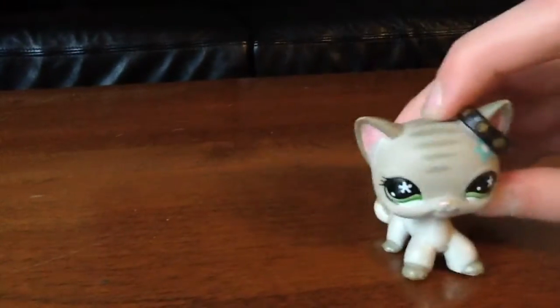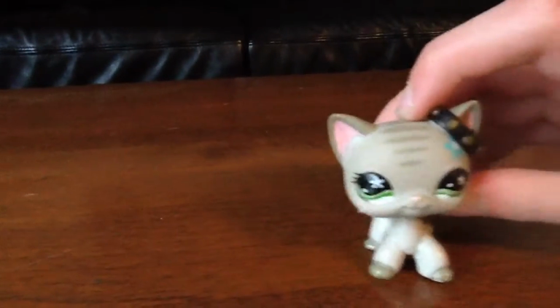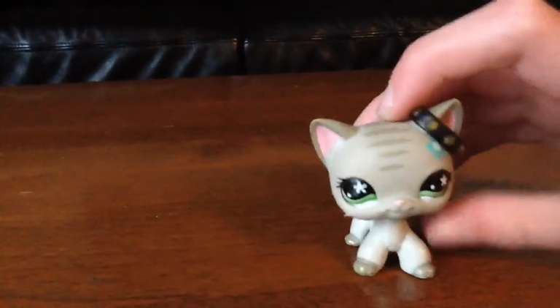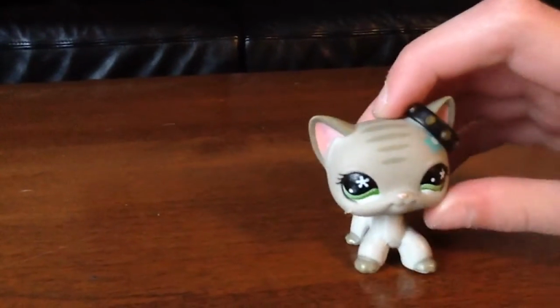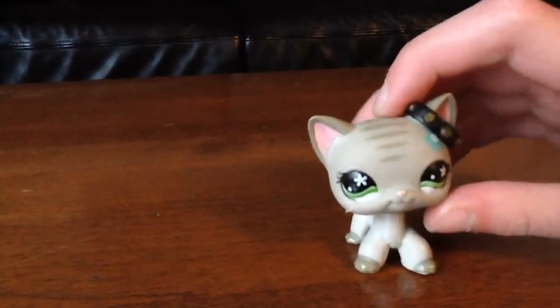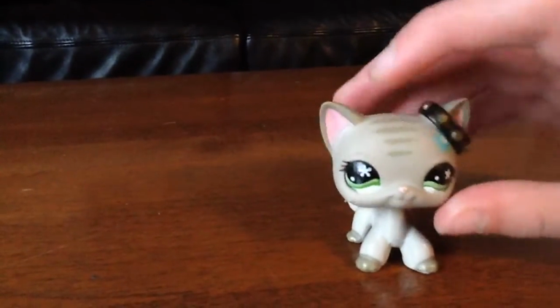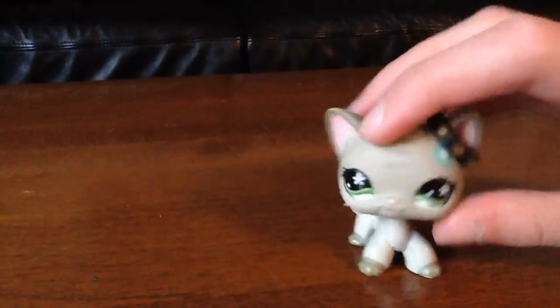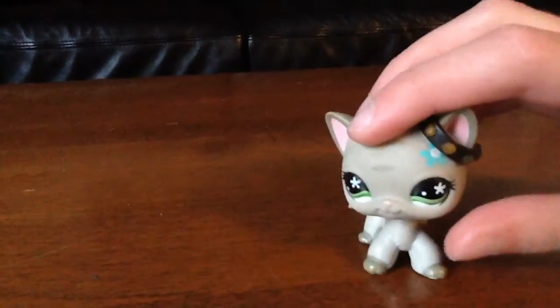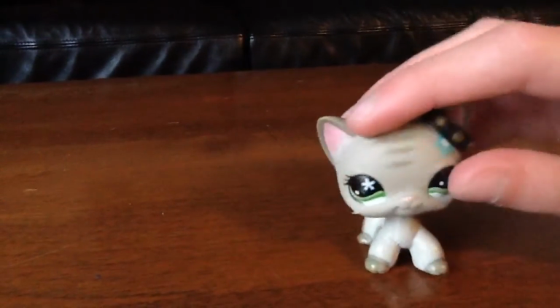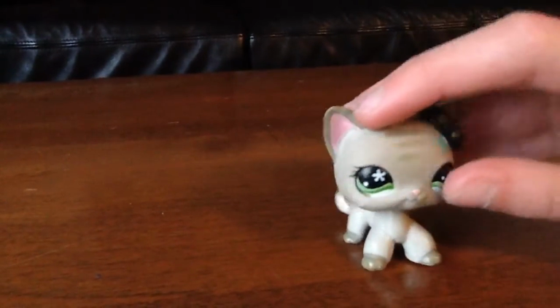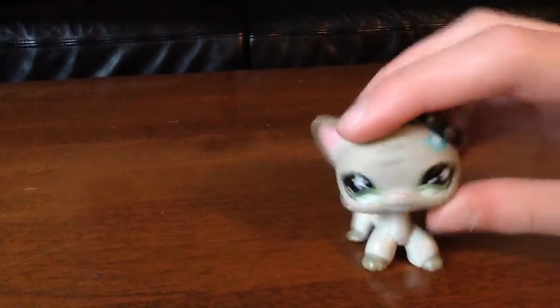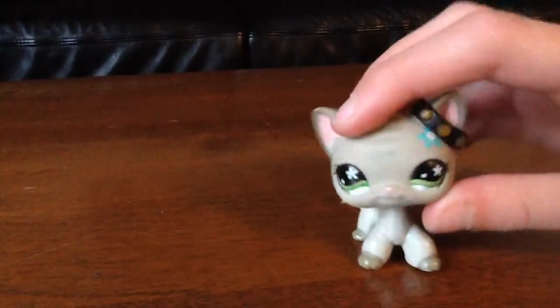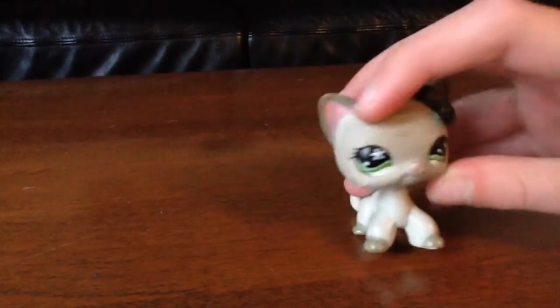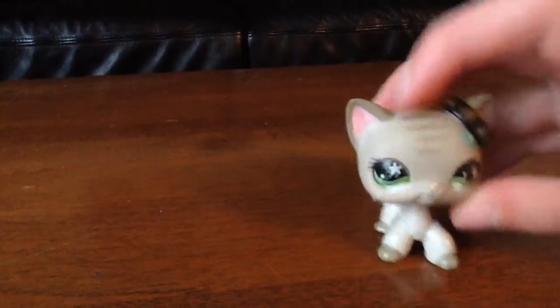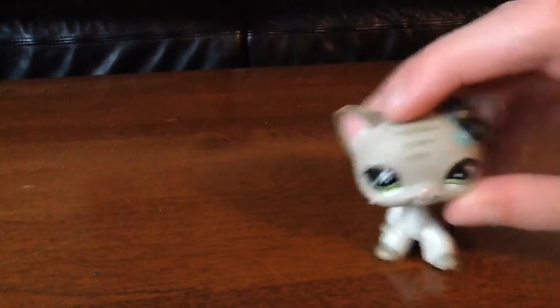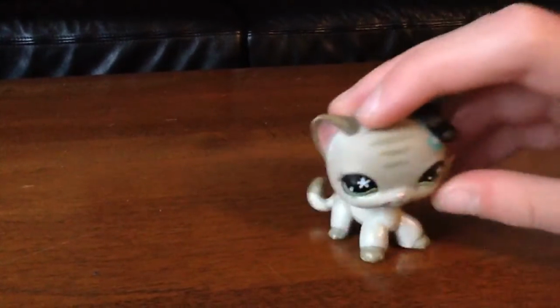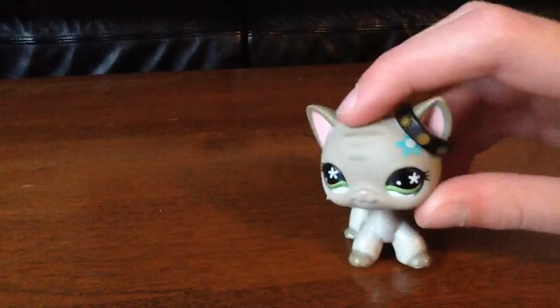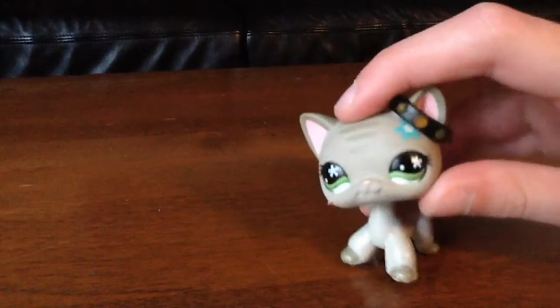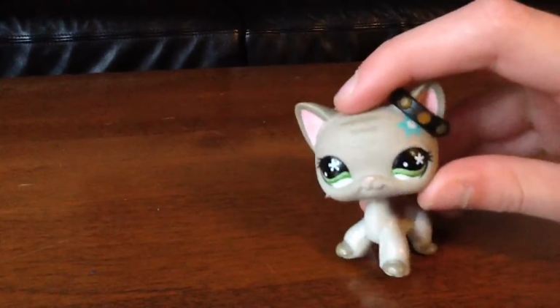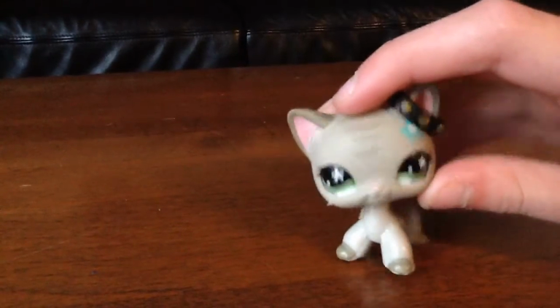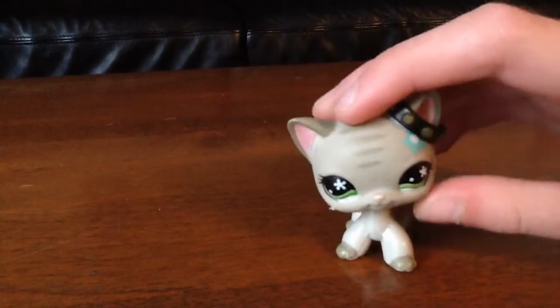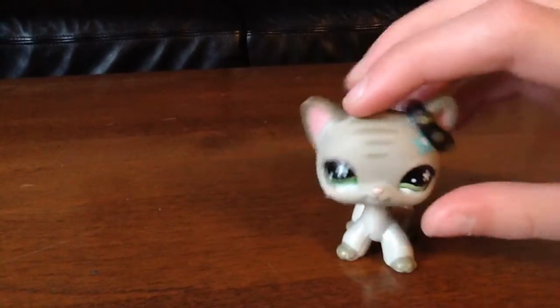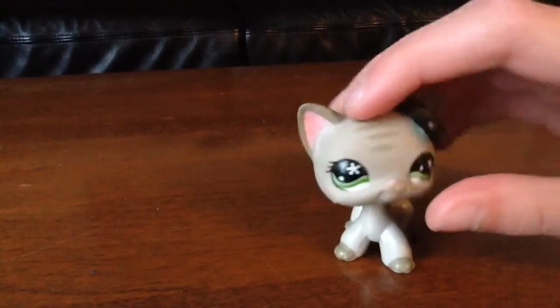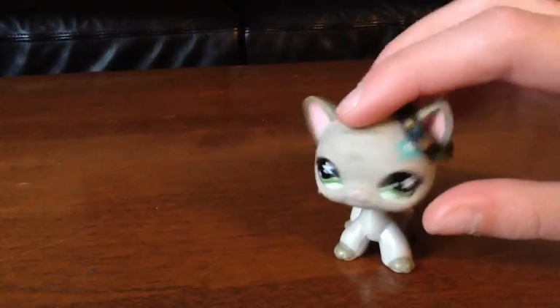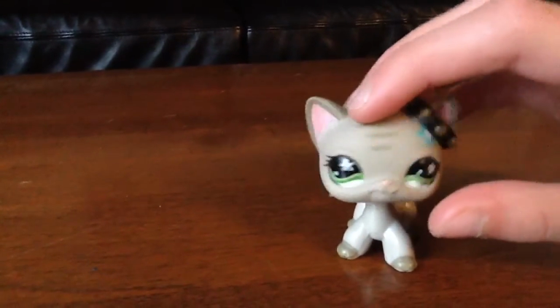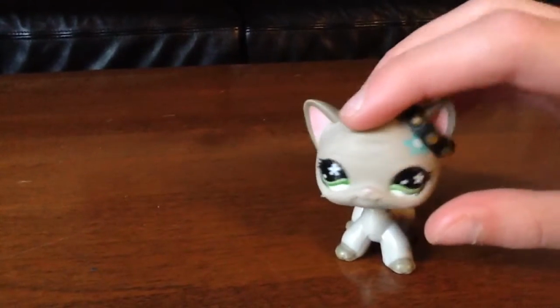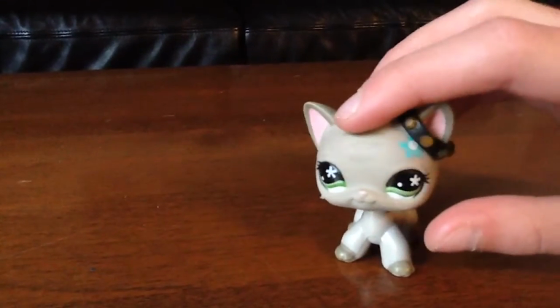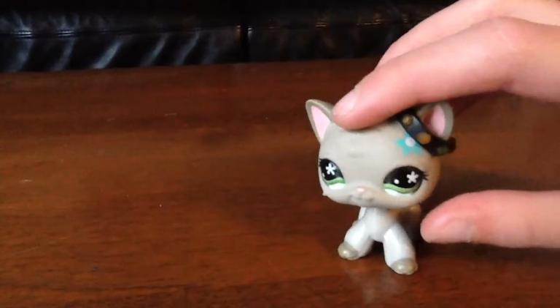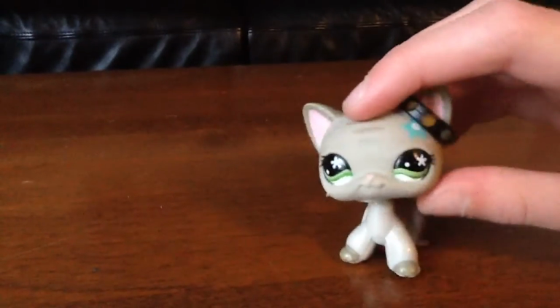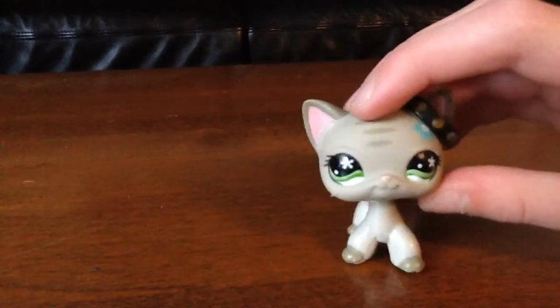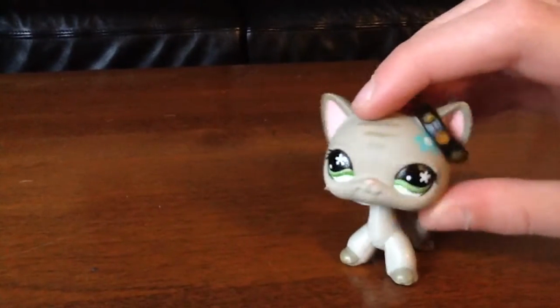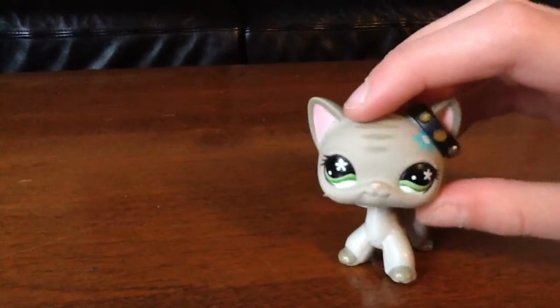Hi, this is Dolphin Dreams here. I'm just going to show you some of my Venus LBF.